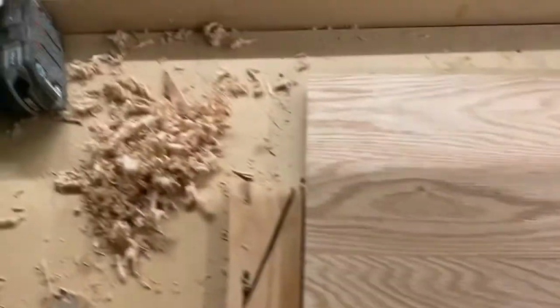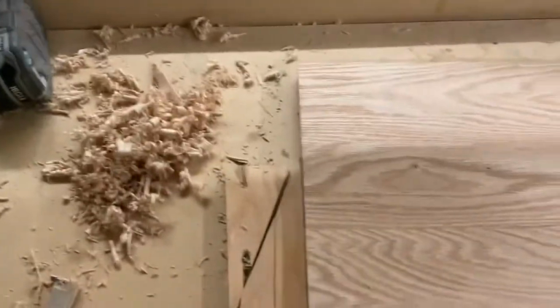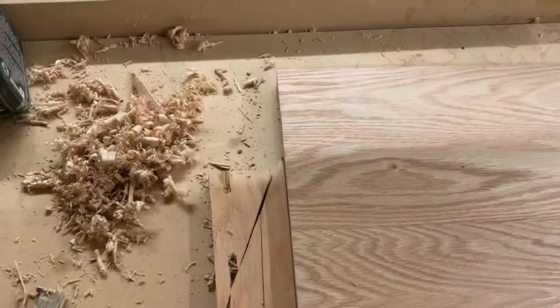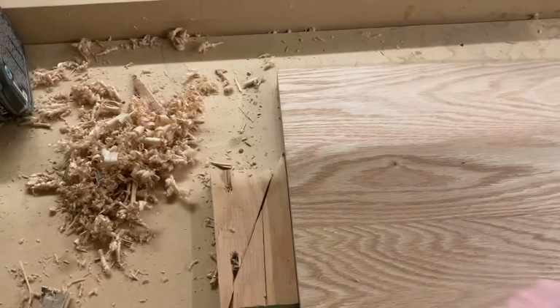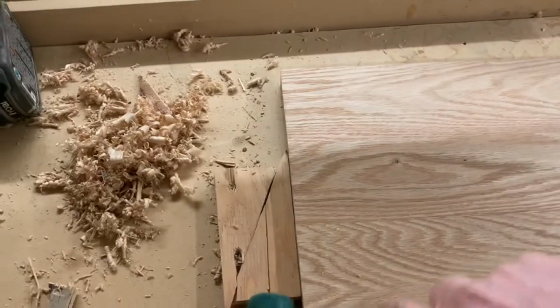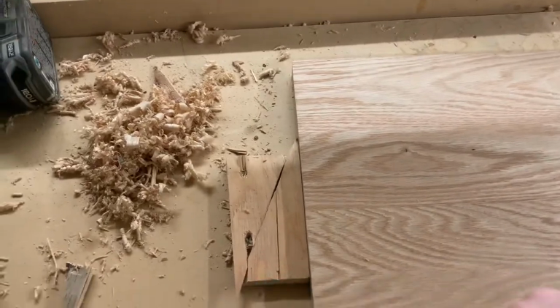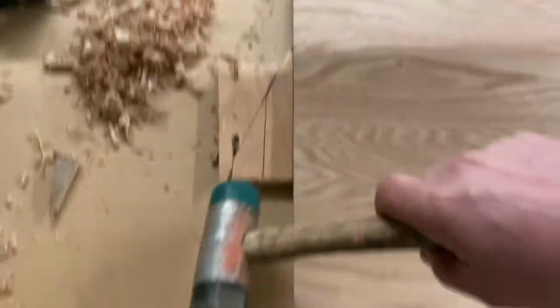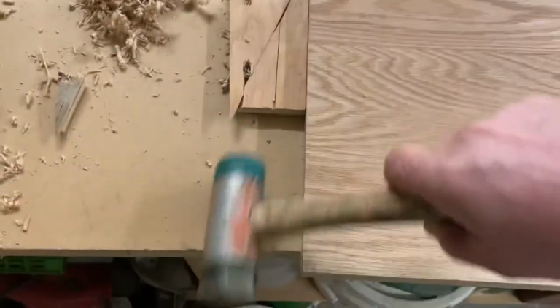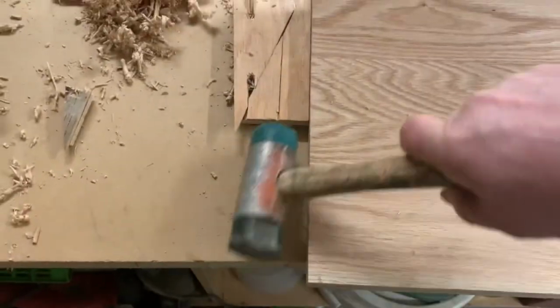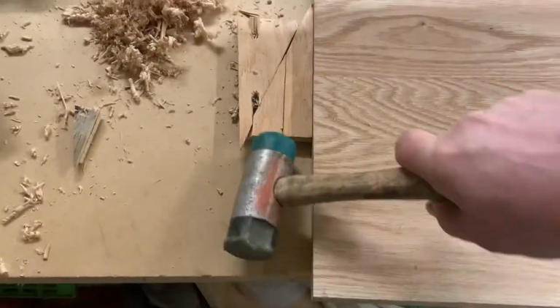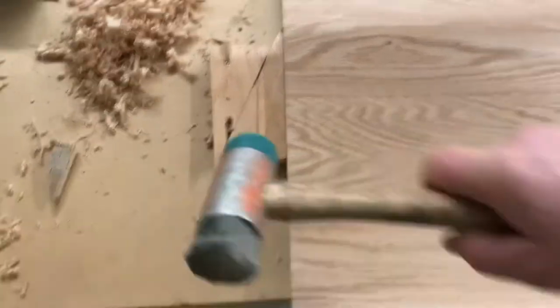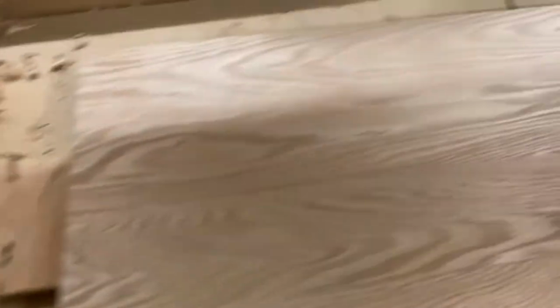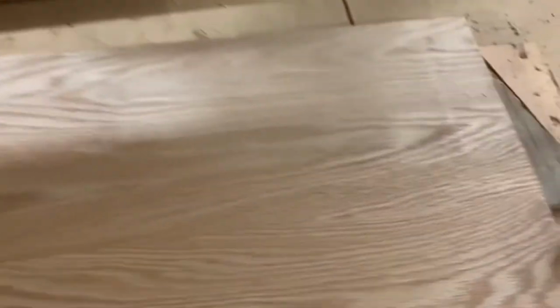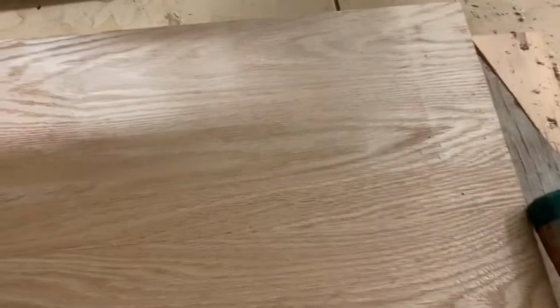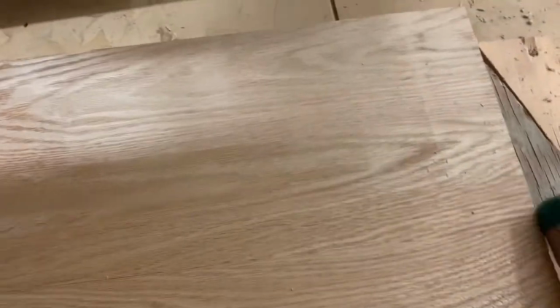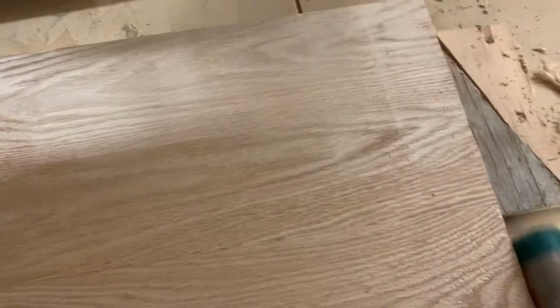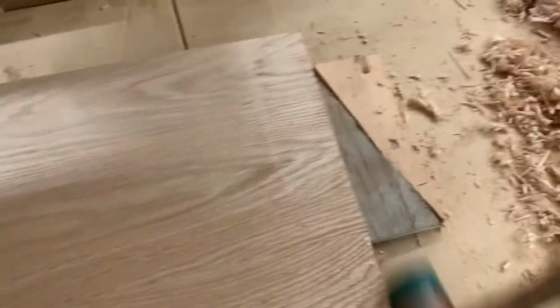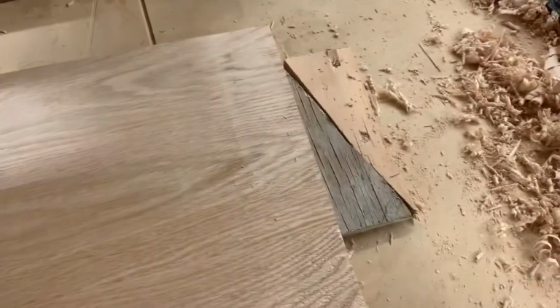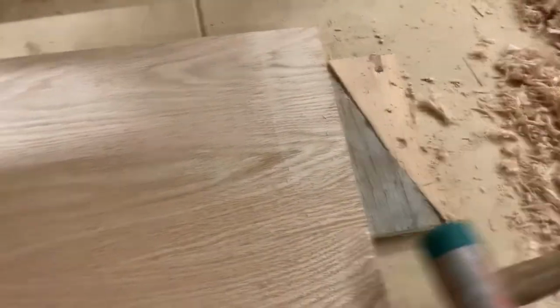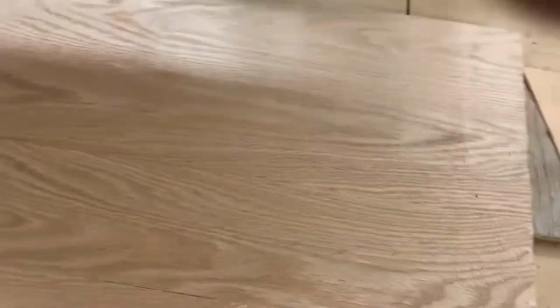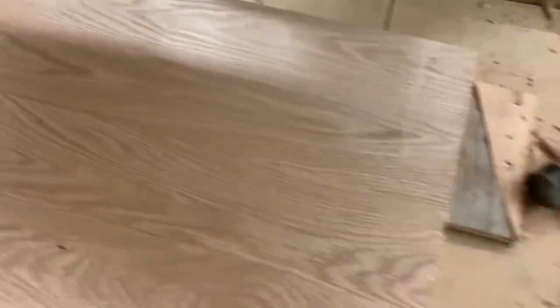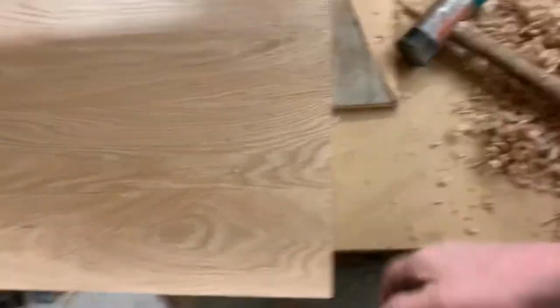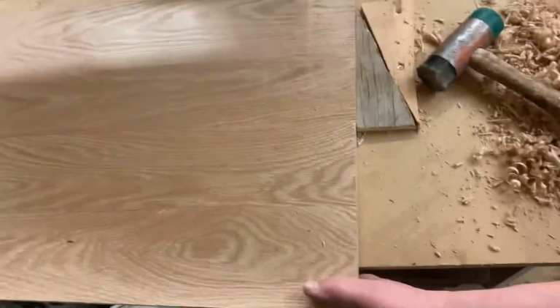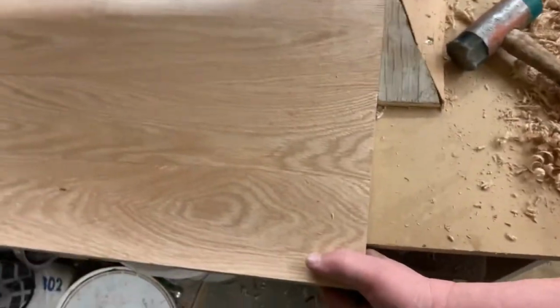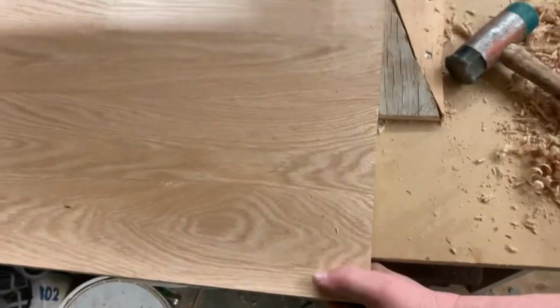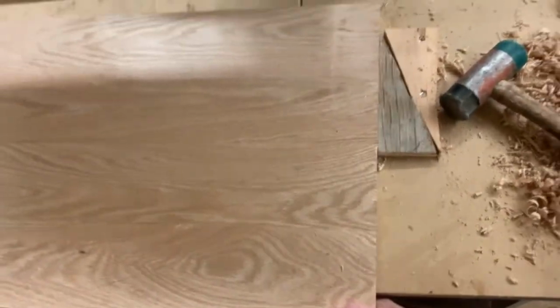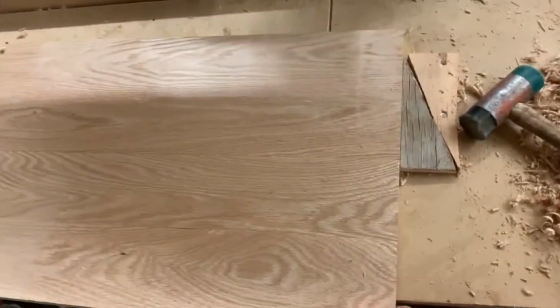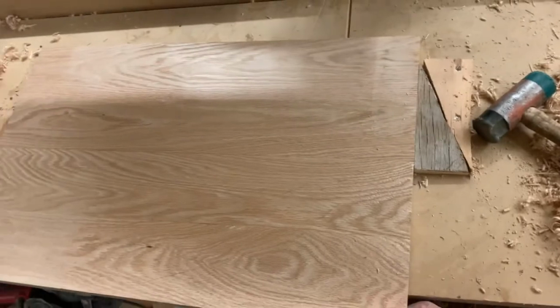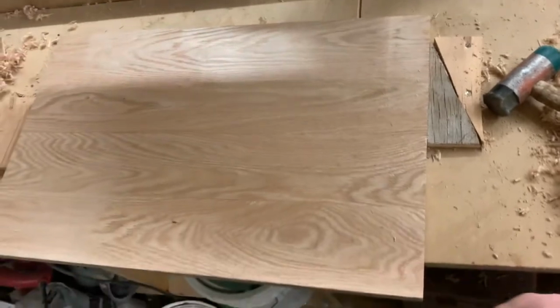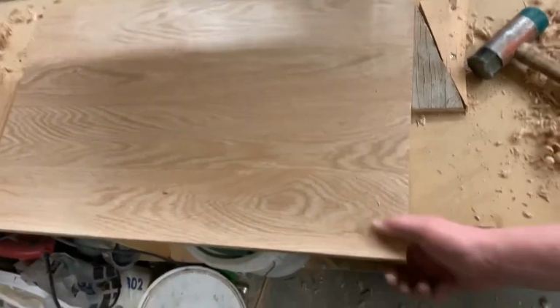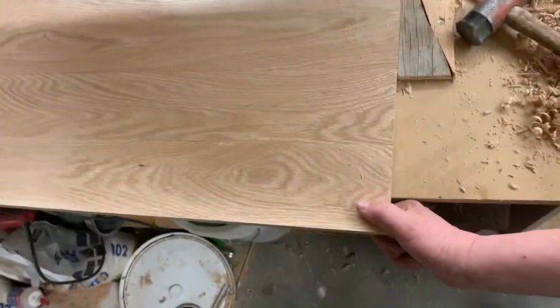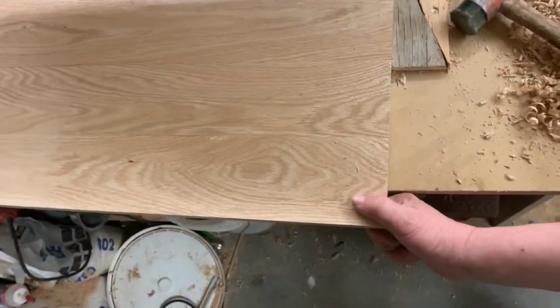Give this side a tap, give this side a tap — now no movement this way, nothing. It's awesome.